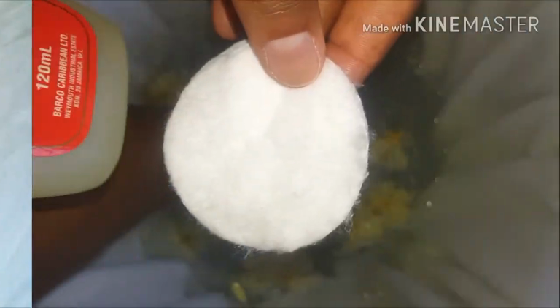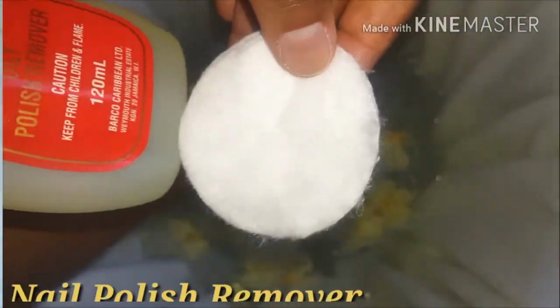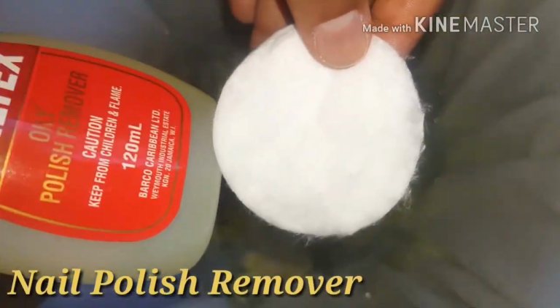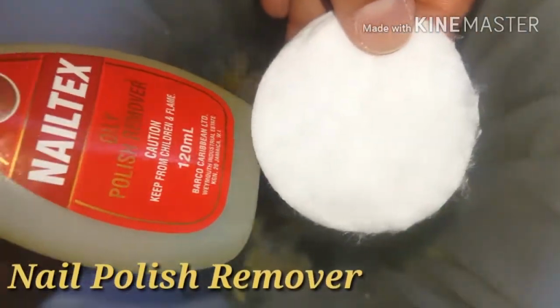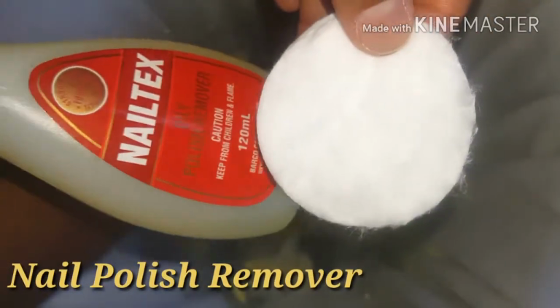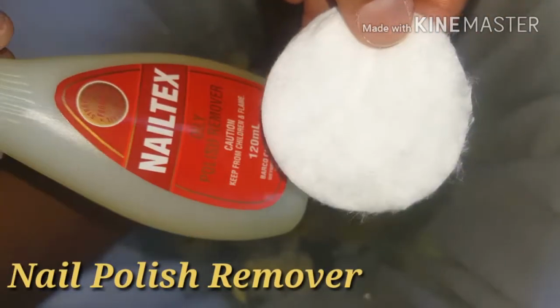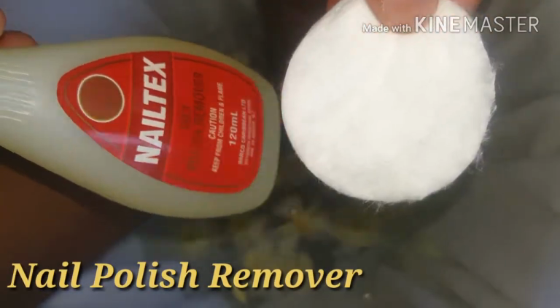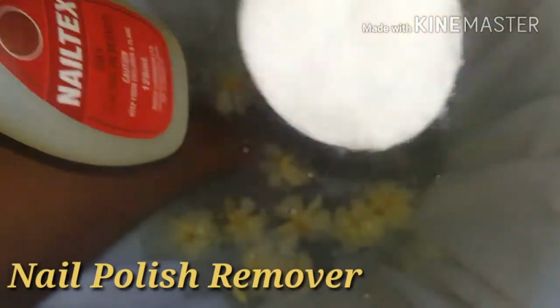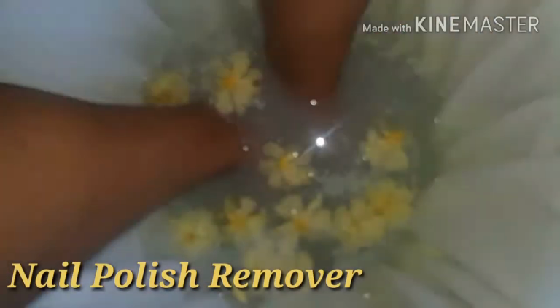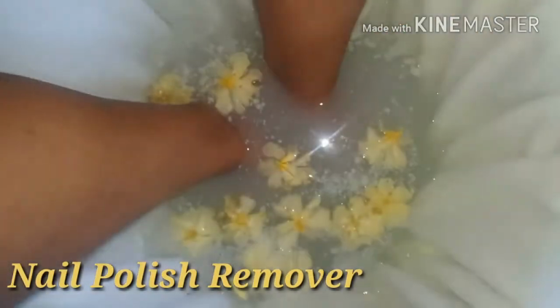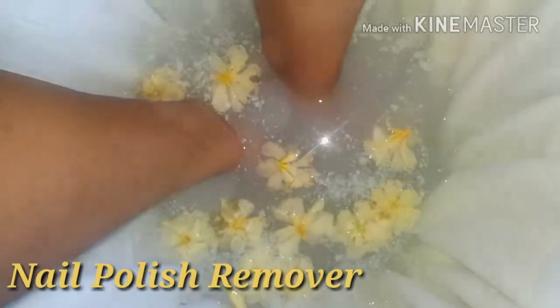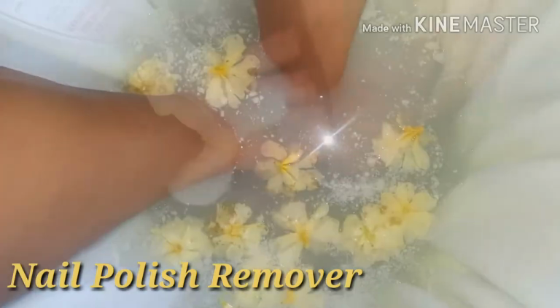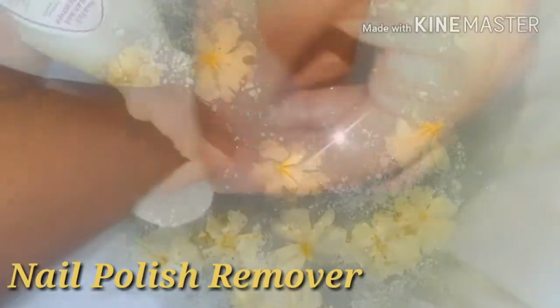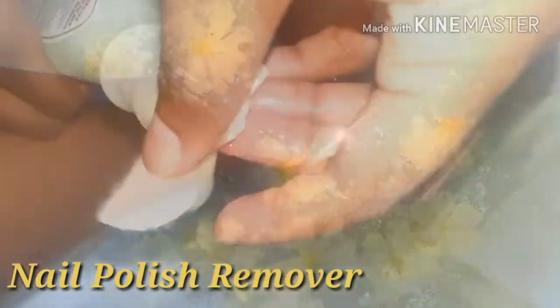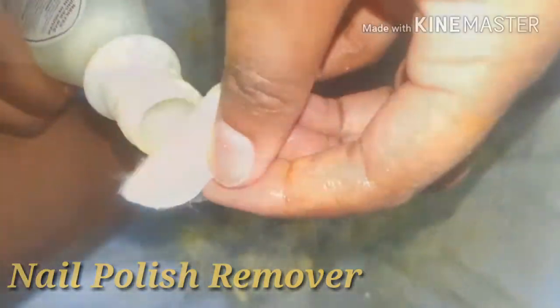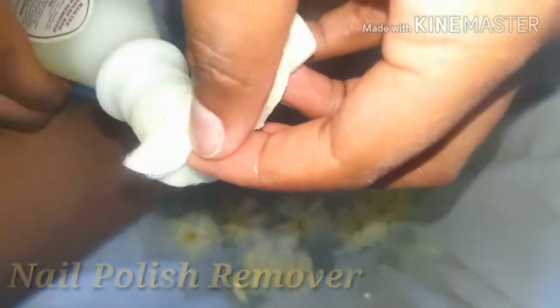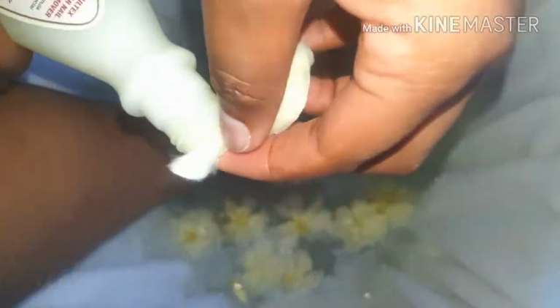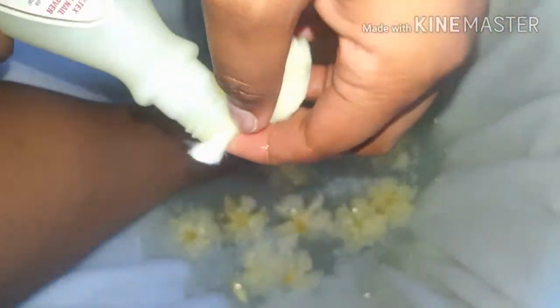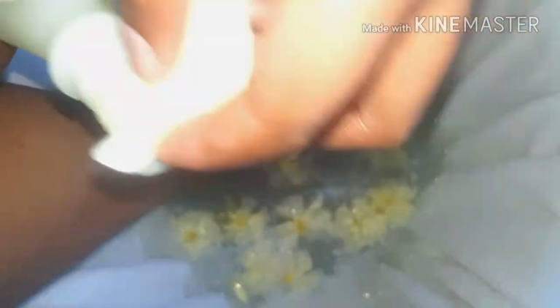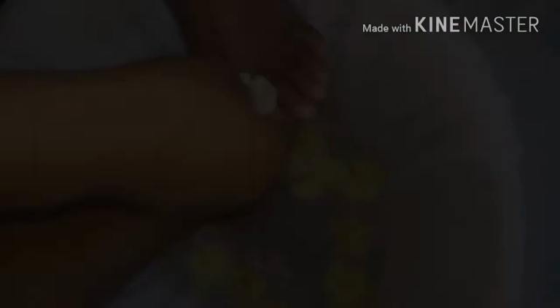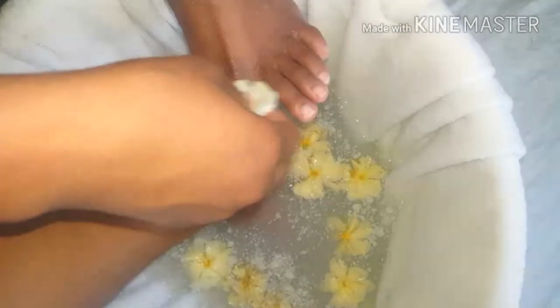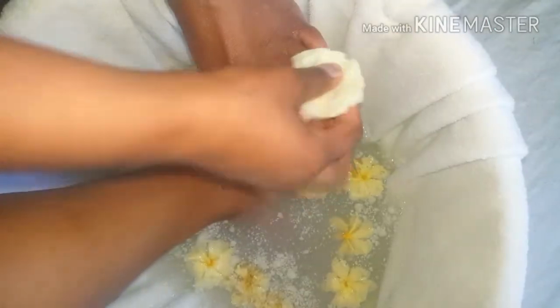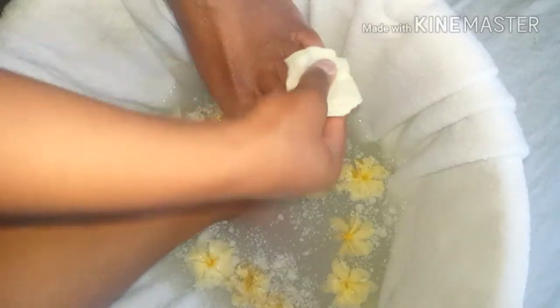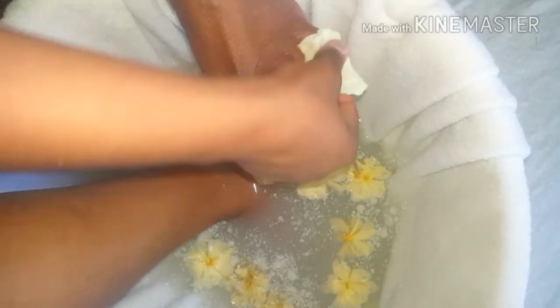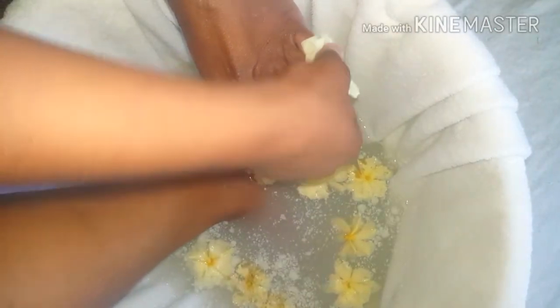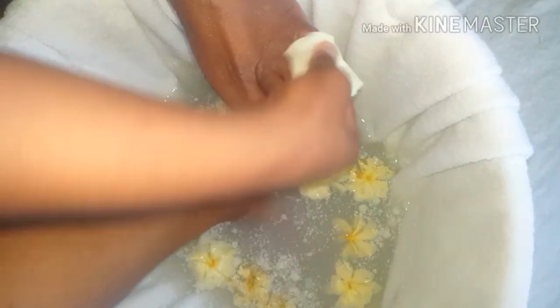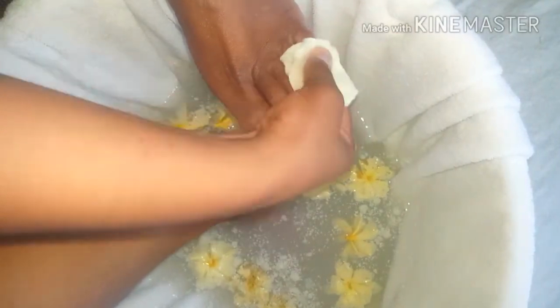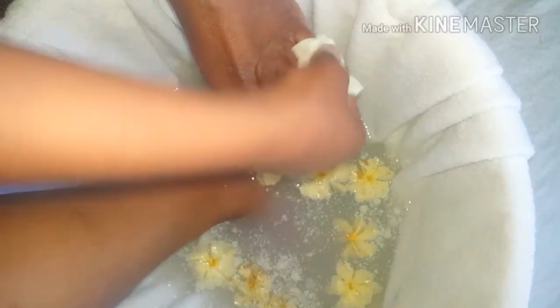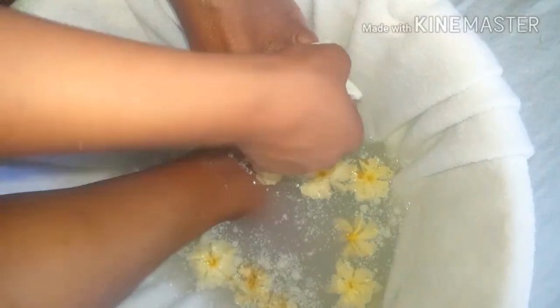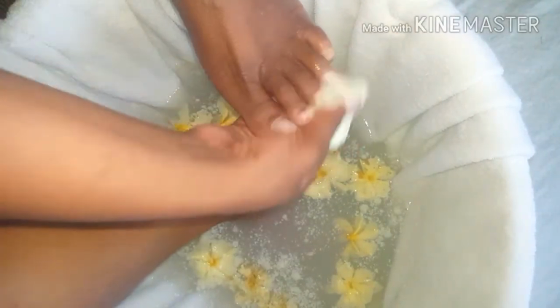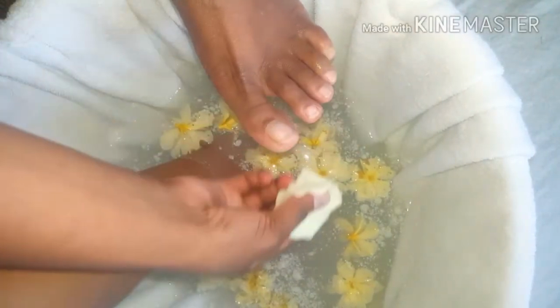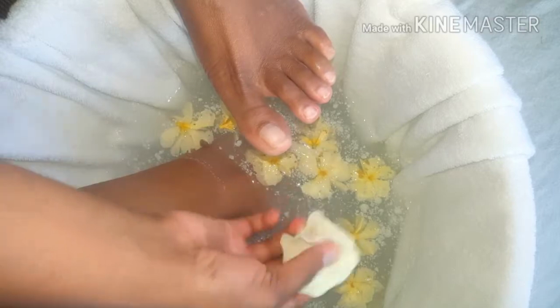Next, I'm using a nail polish remover and a cotton pad to remove and wipe away anything I might have had on my nails.